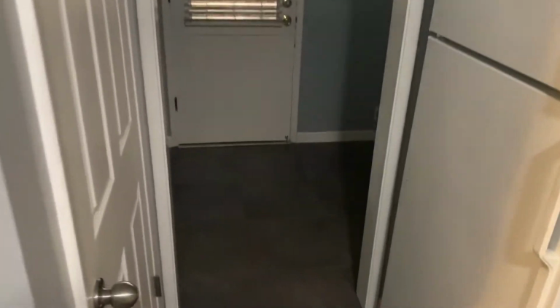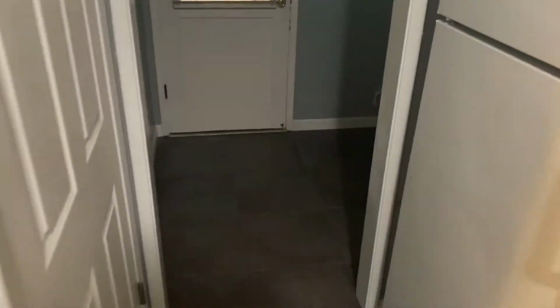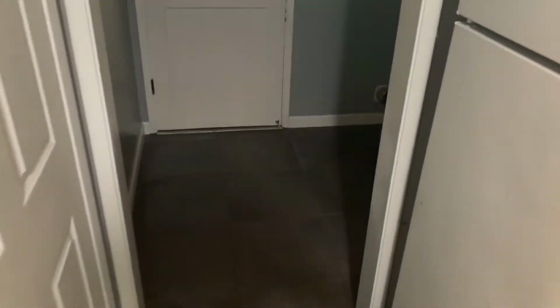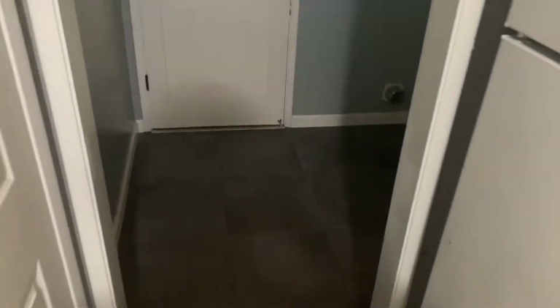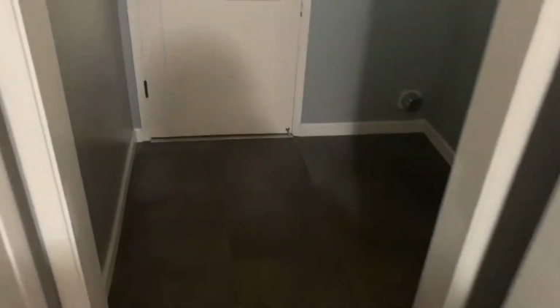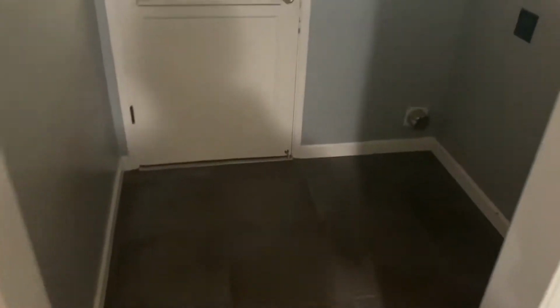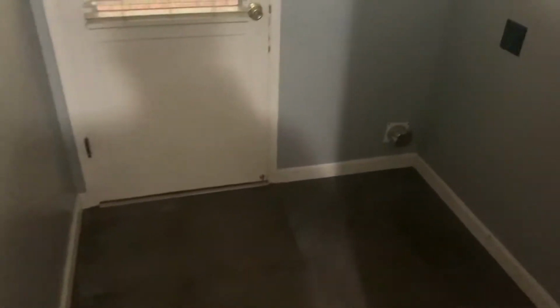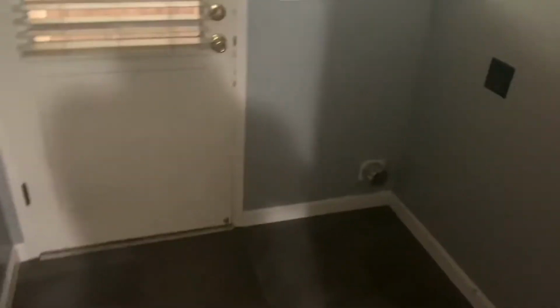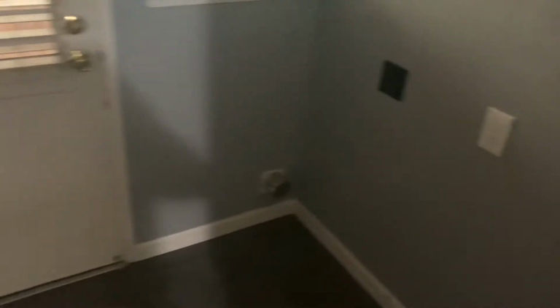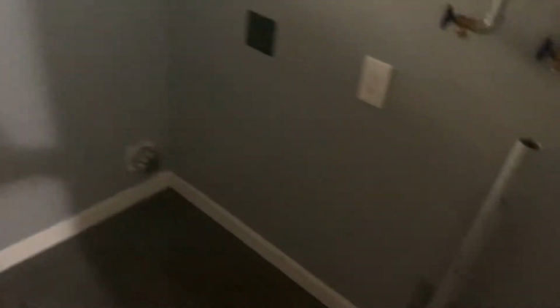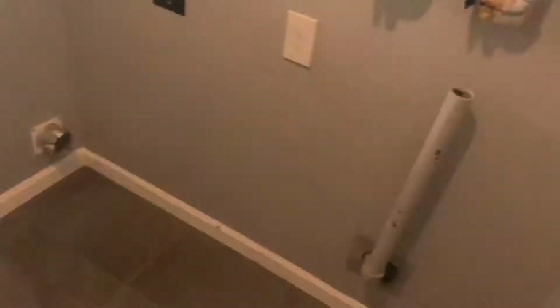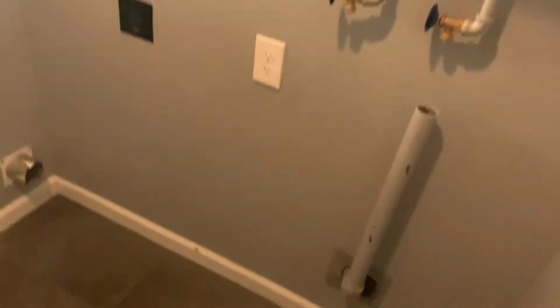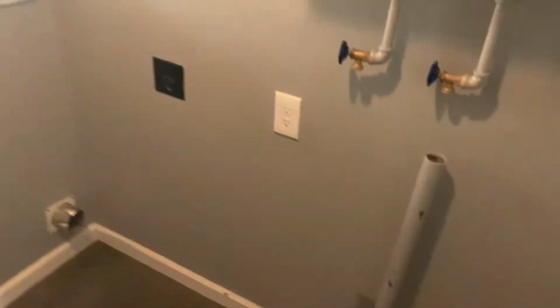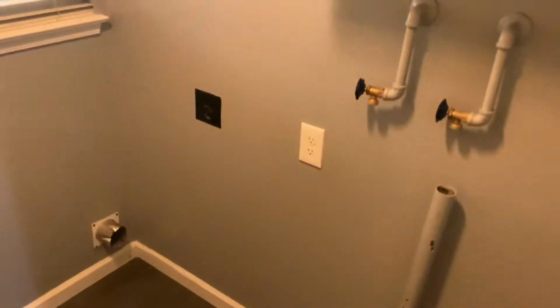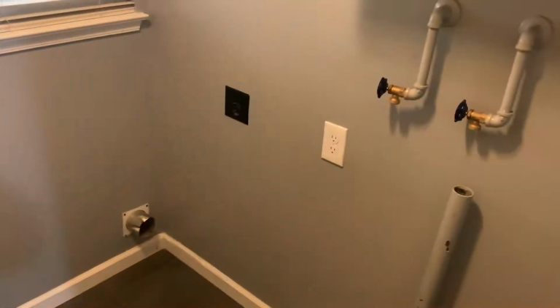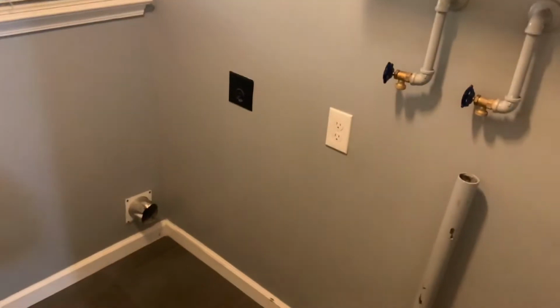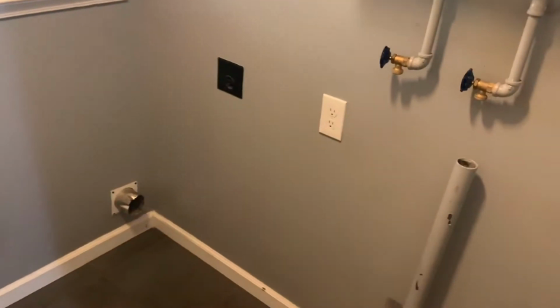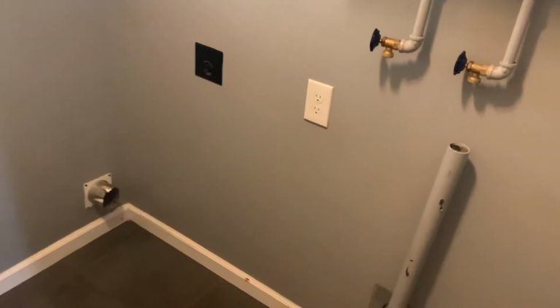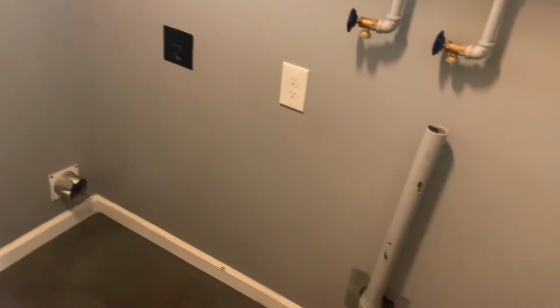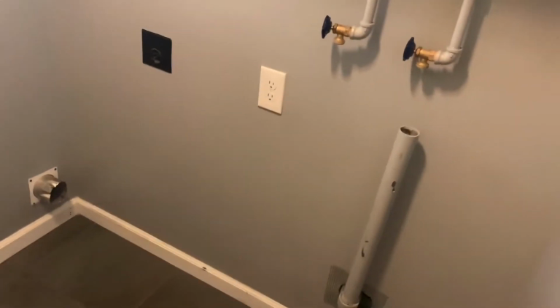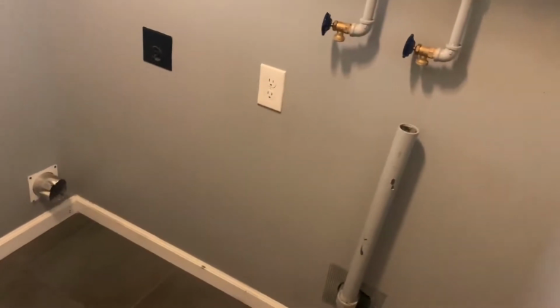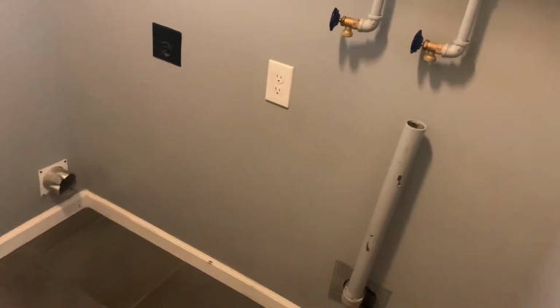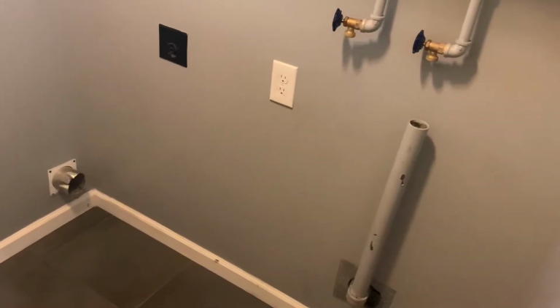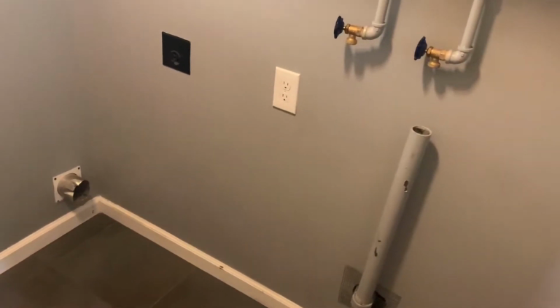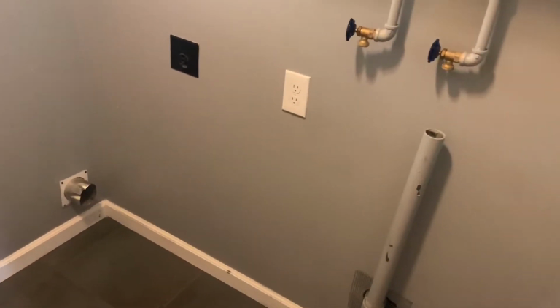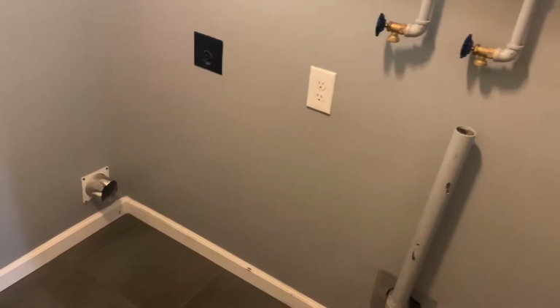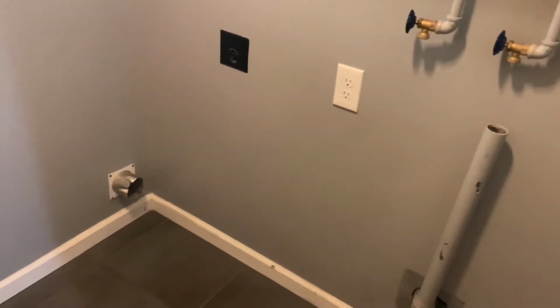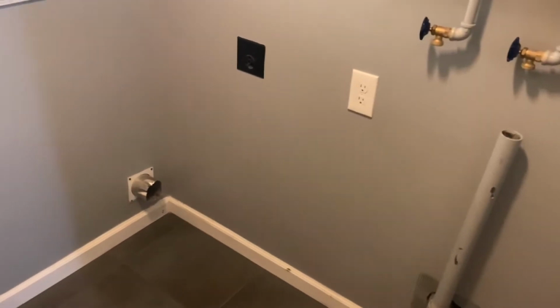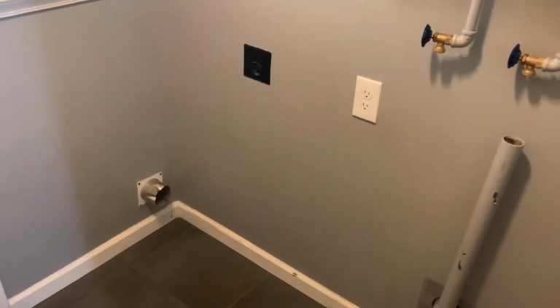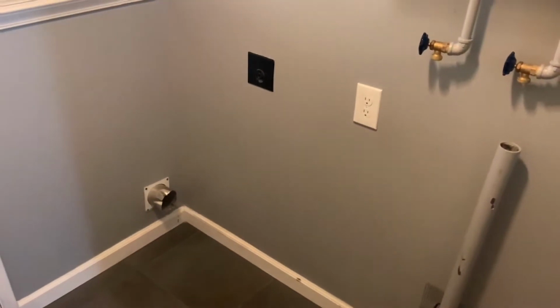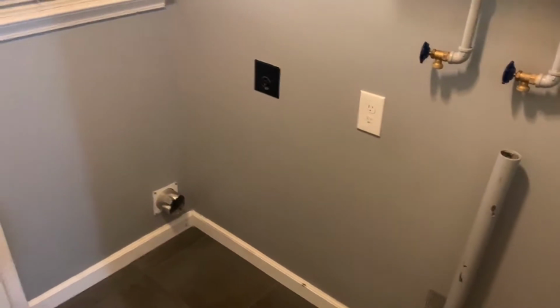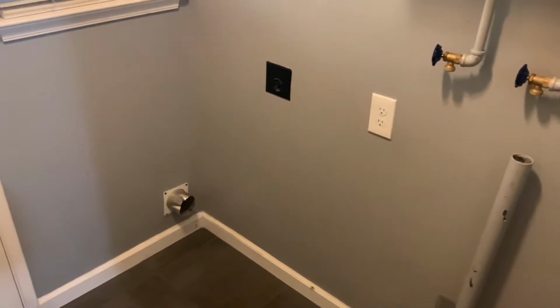And through here we have the laundry room. There are washer and dryer hookups — they're not included with the property so you would have to provide your own.